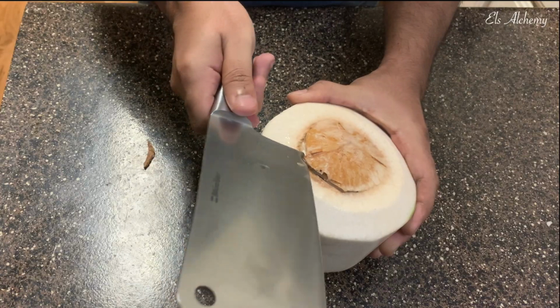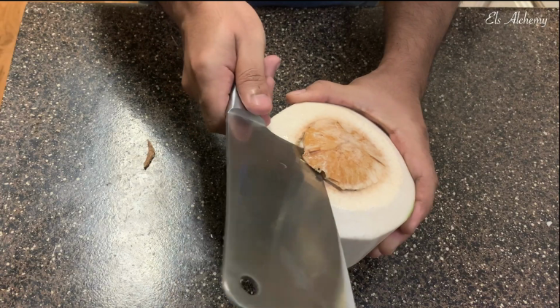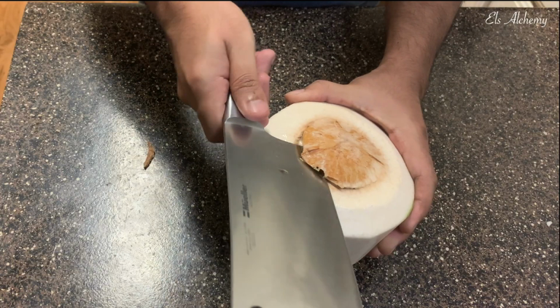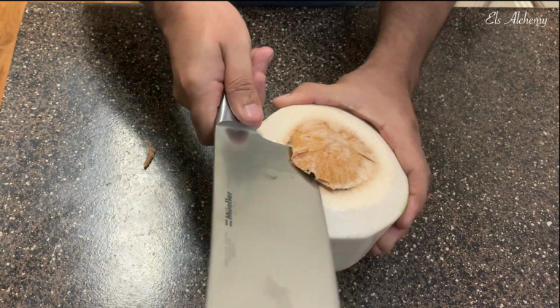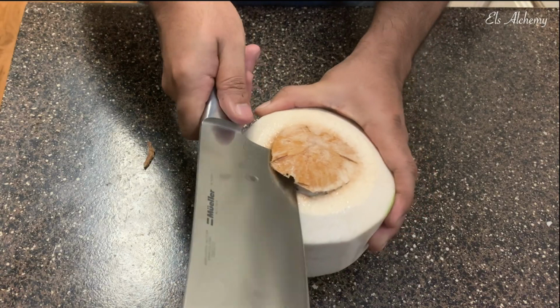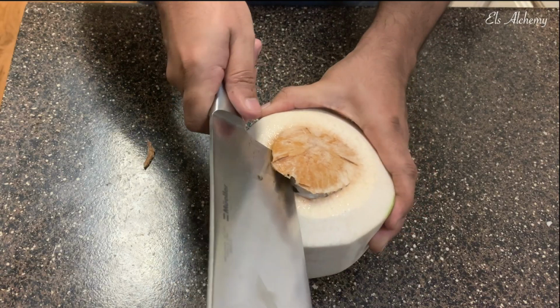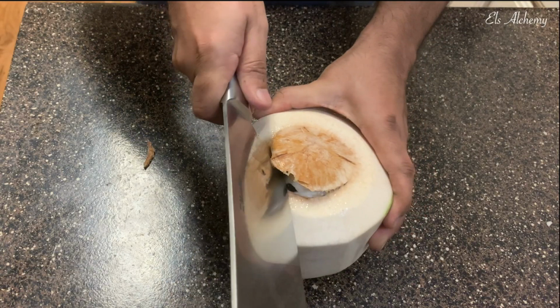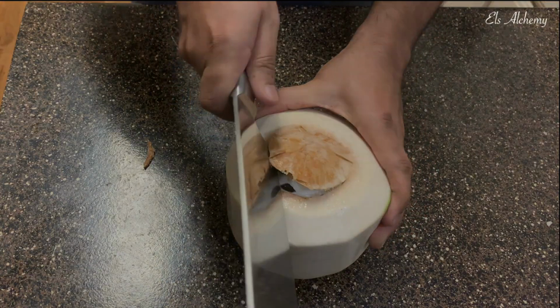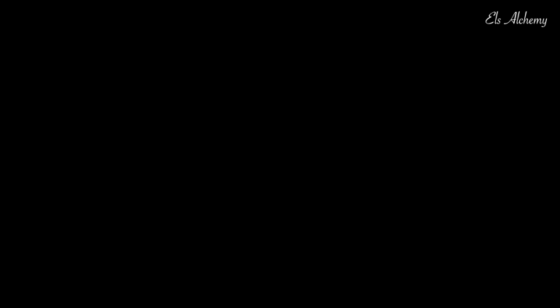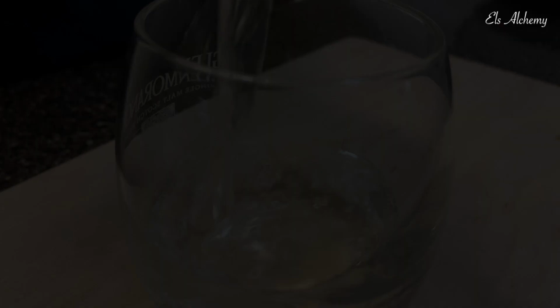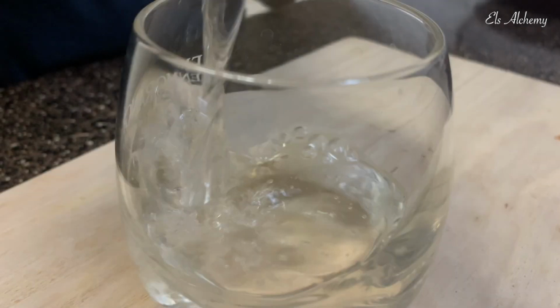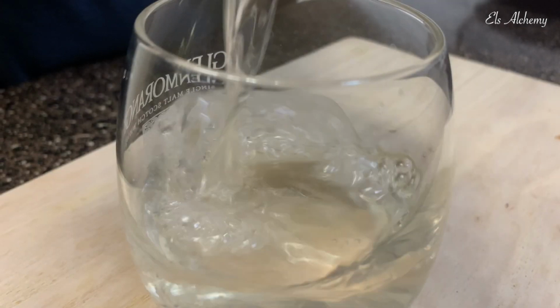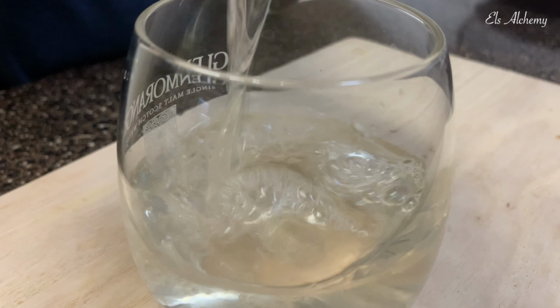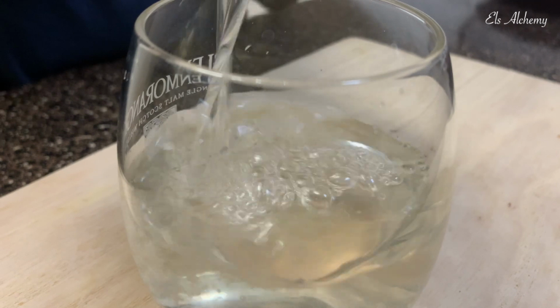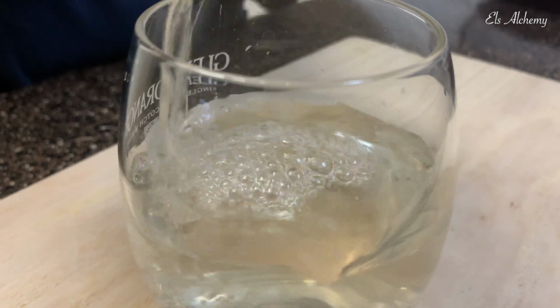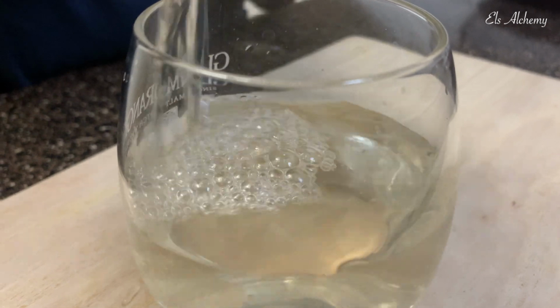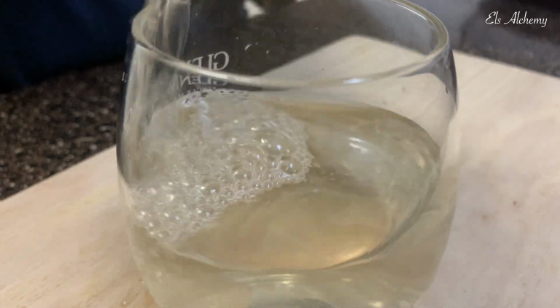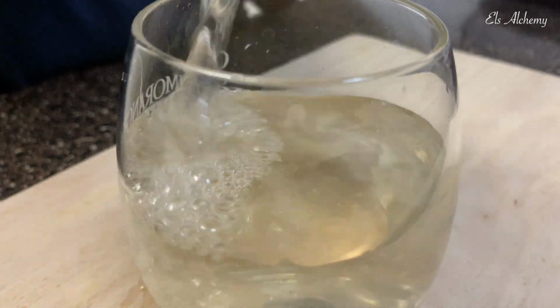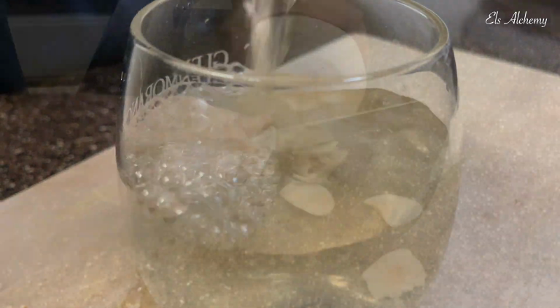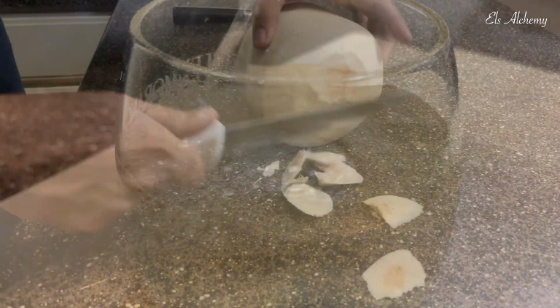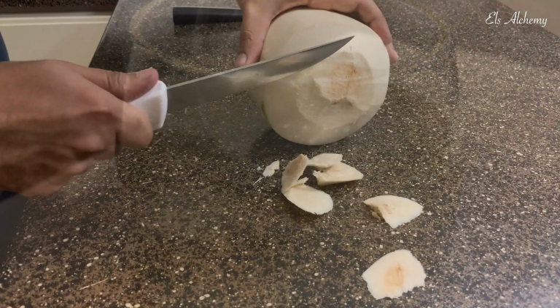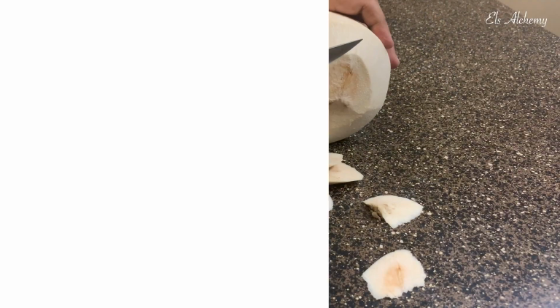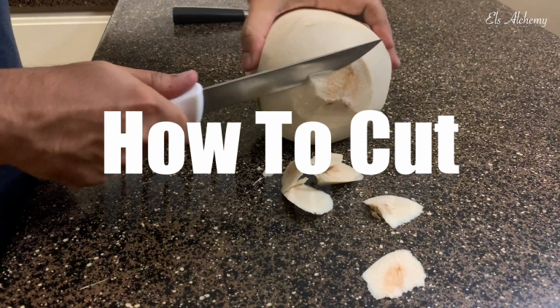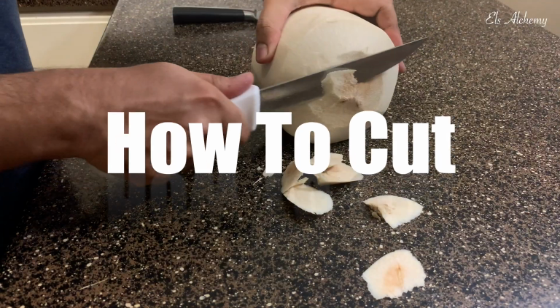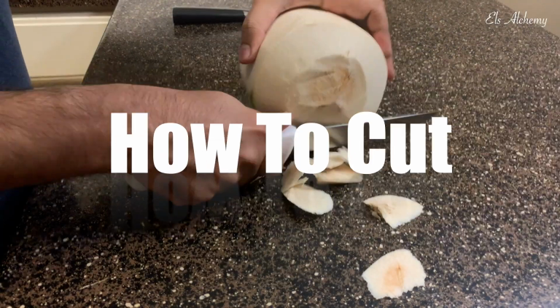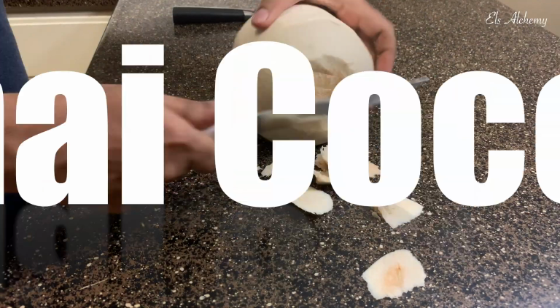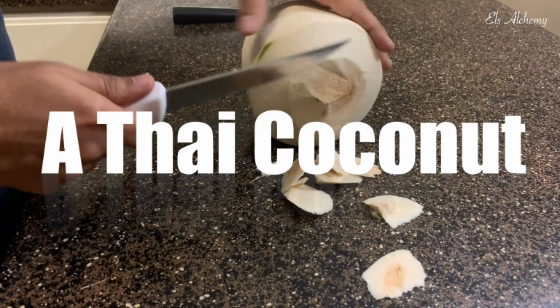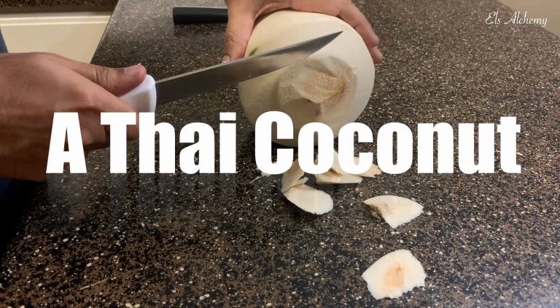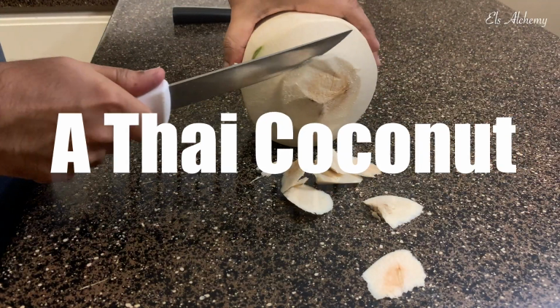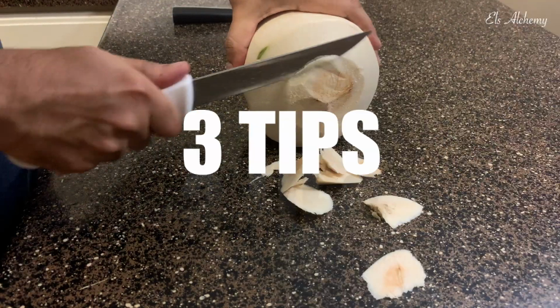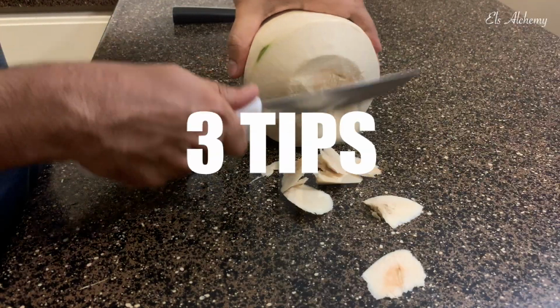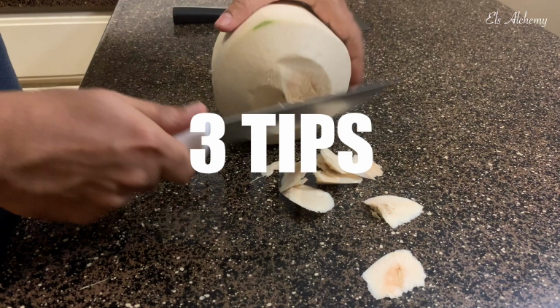If you're in a part of the world where temperatures are soaring and looking for a quick natural drink that can energize you in no time, let me help you go all natural. Let's get started.